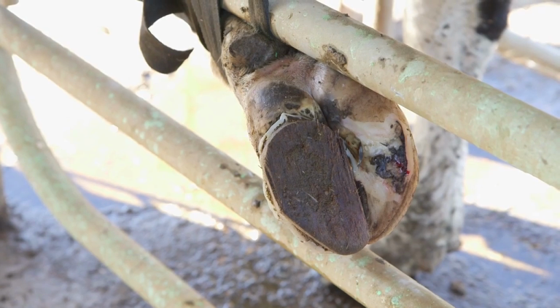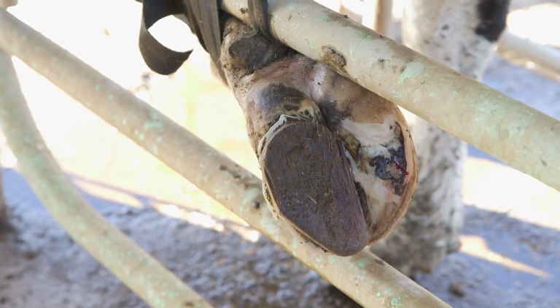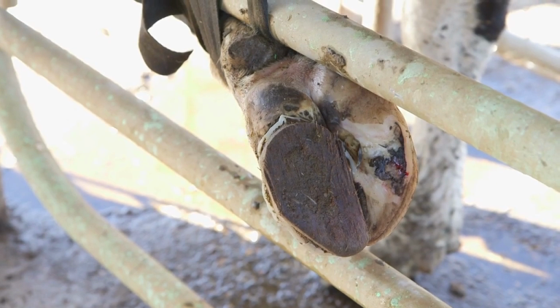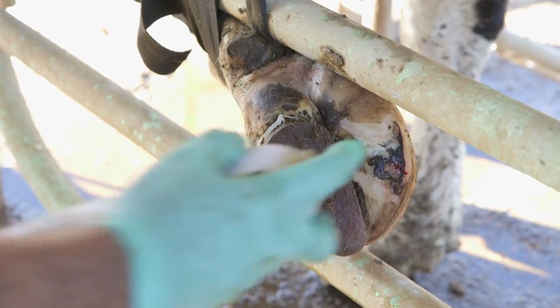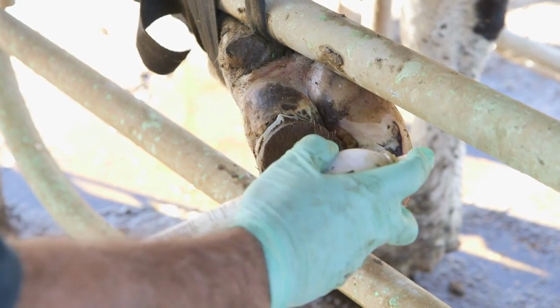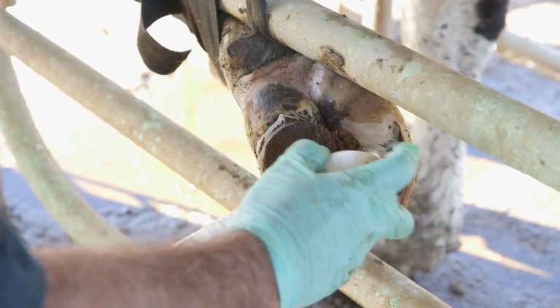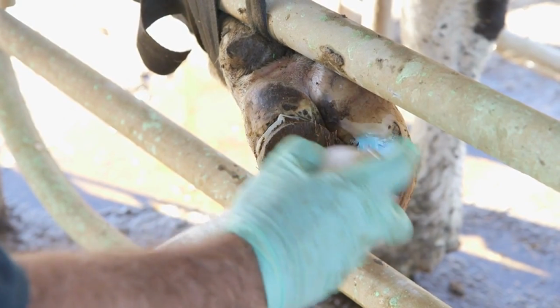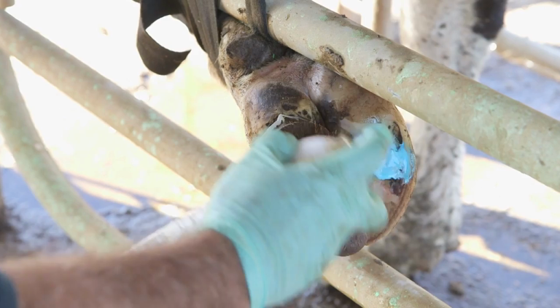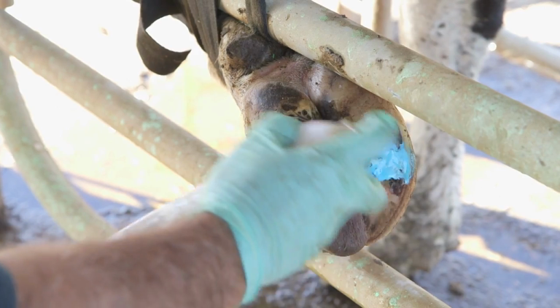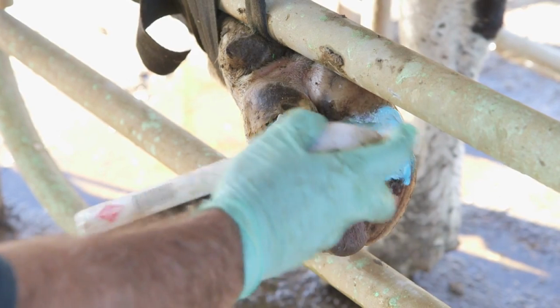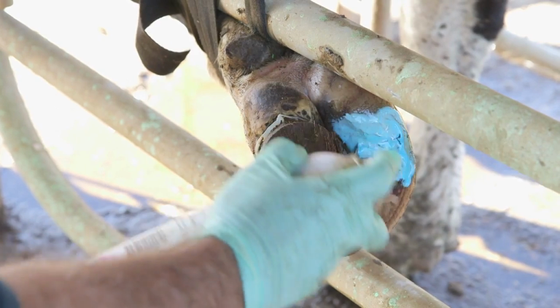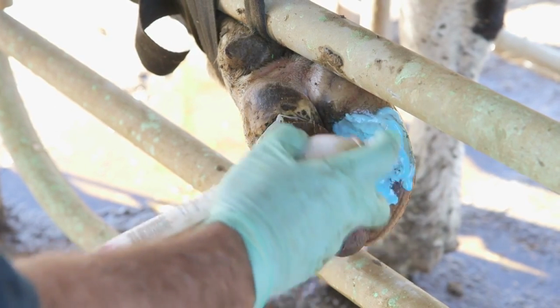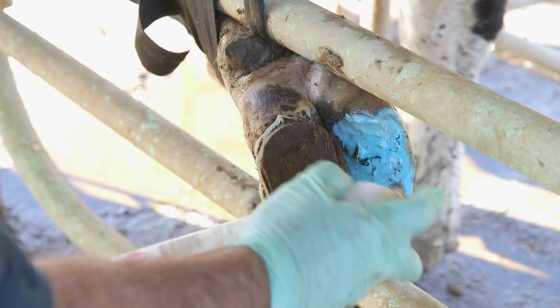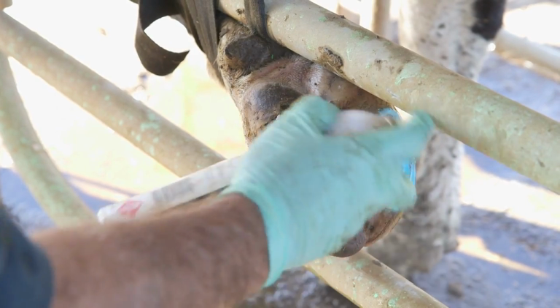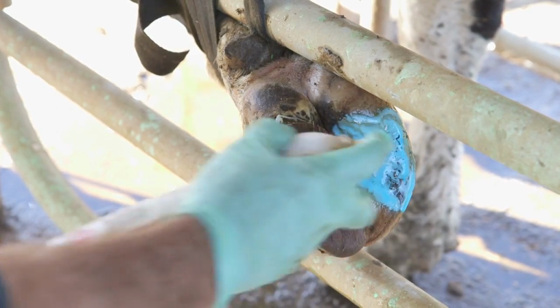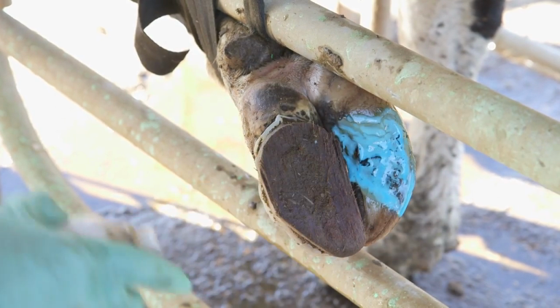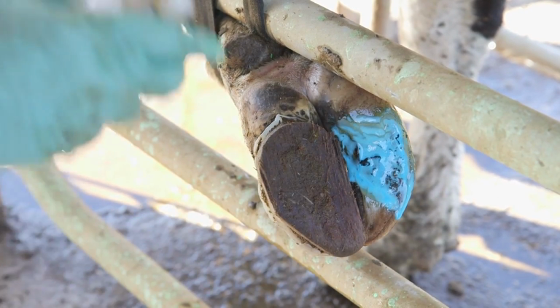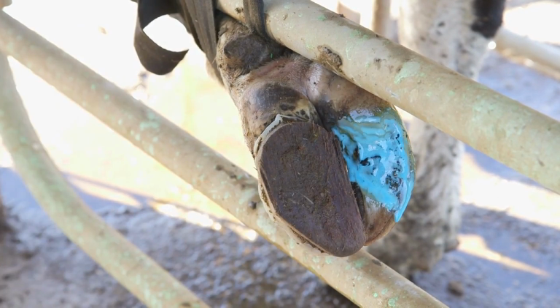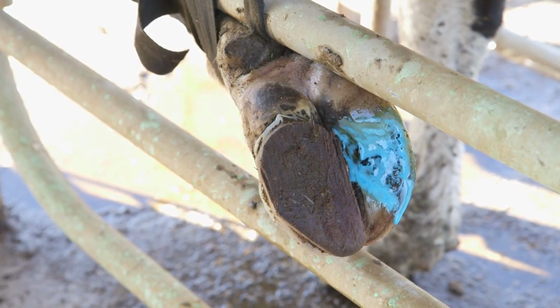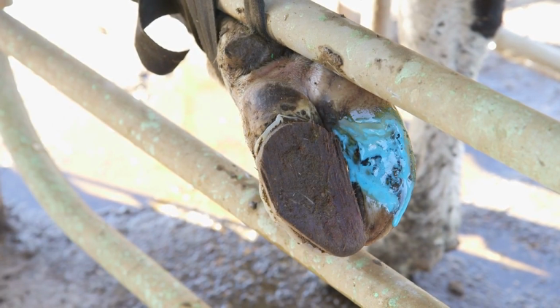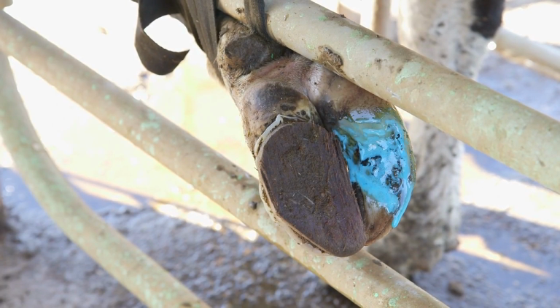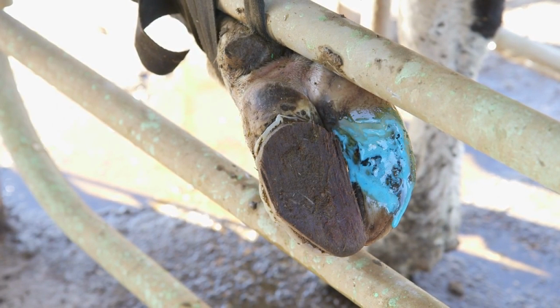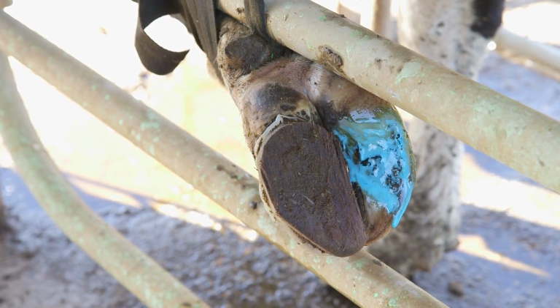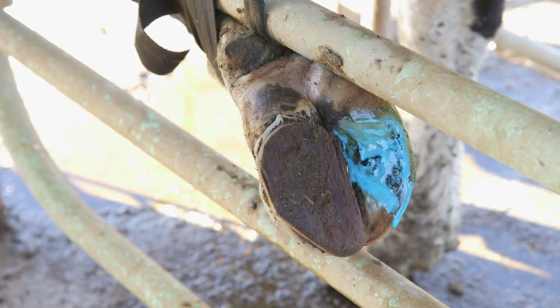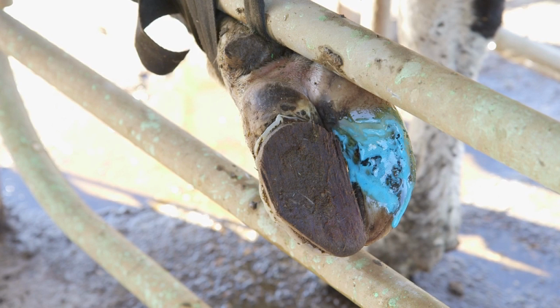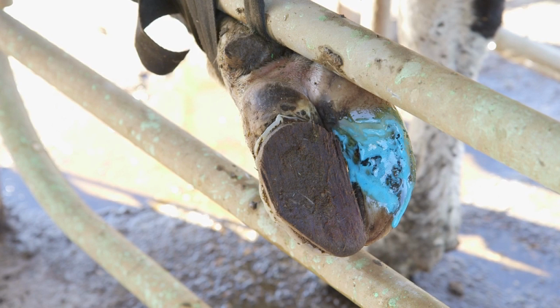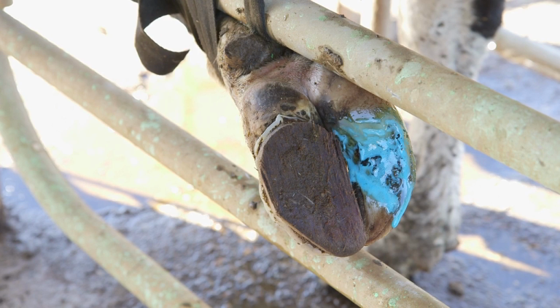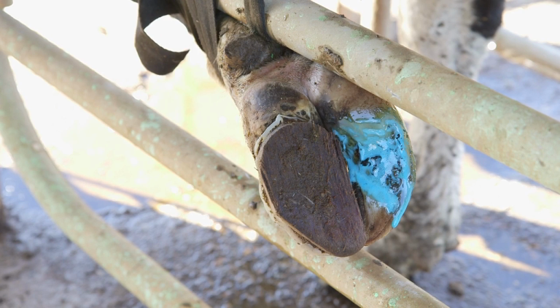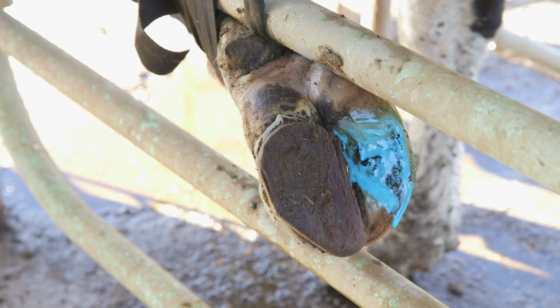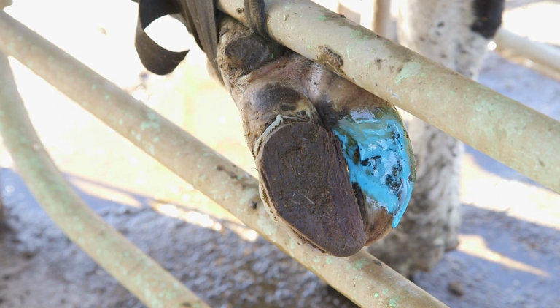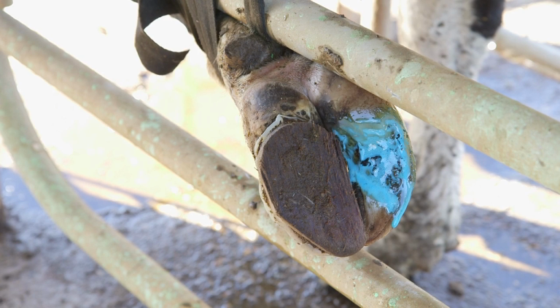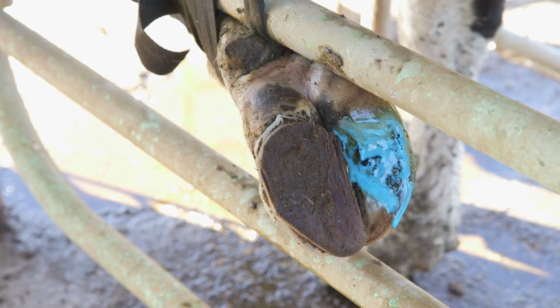No antibiotic is needed with white line injuries unless there is swelling up the leg — just simply spray the wound. If the lameness is severe, then of course you should consult your vet.